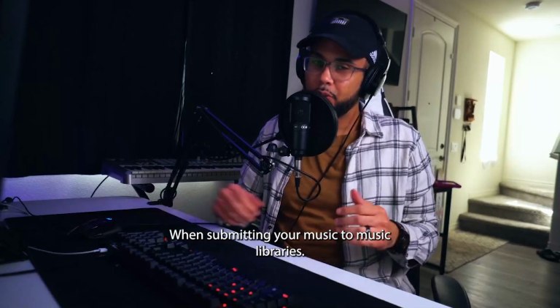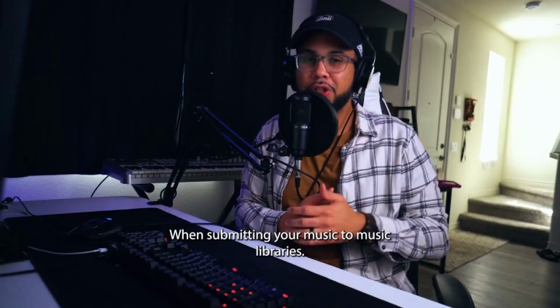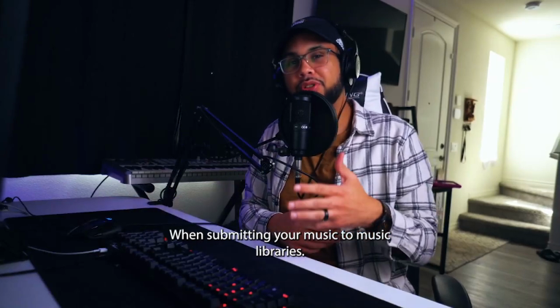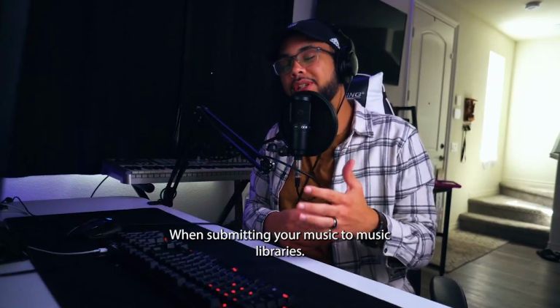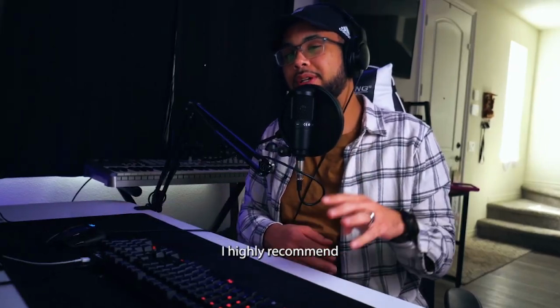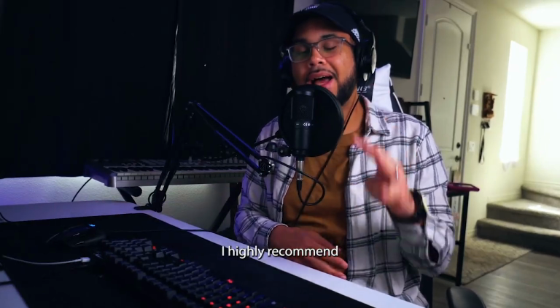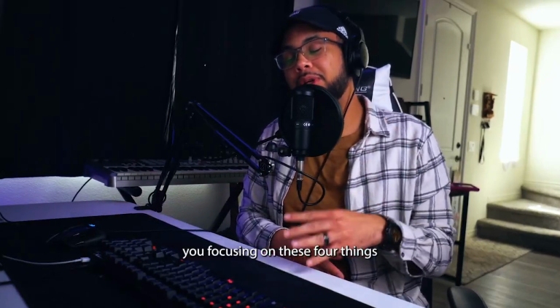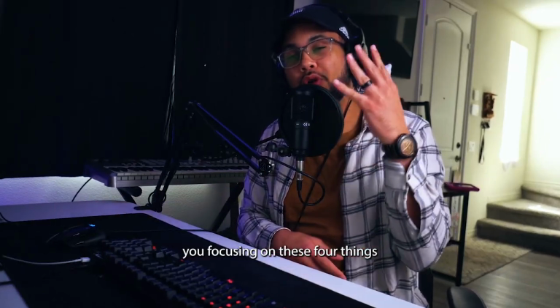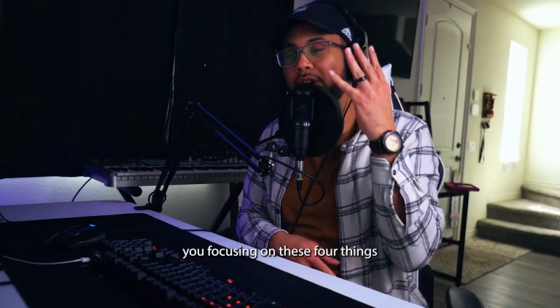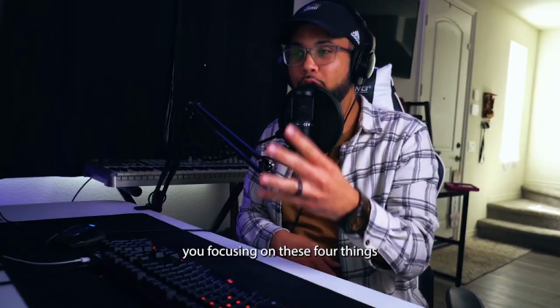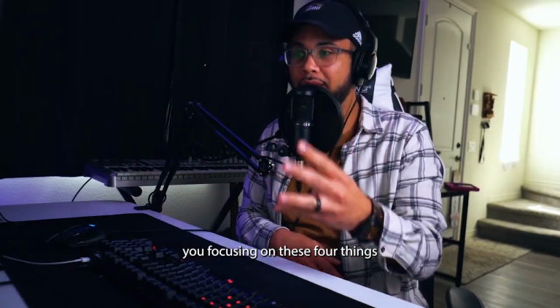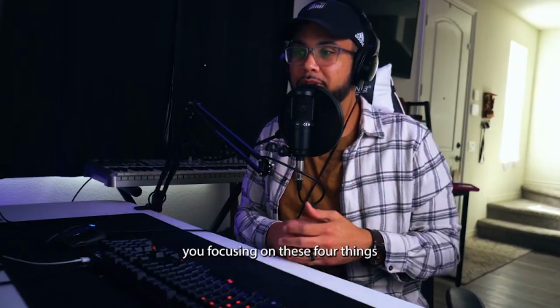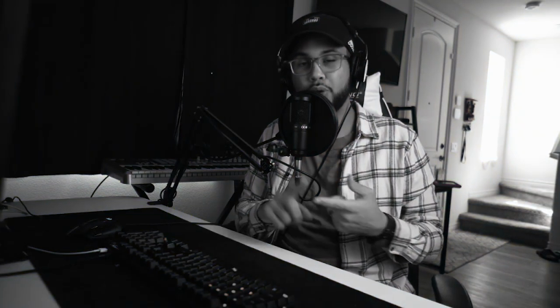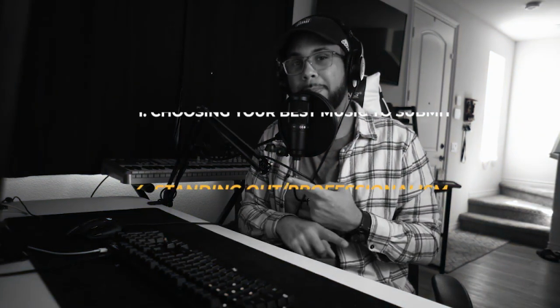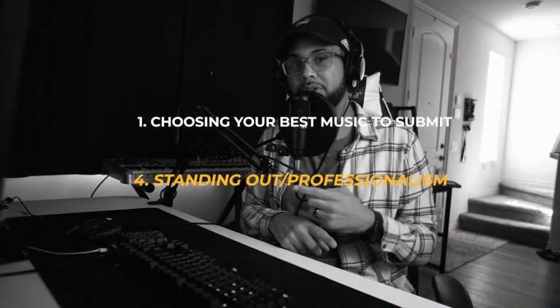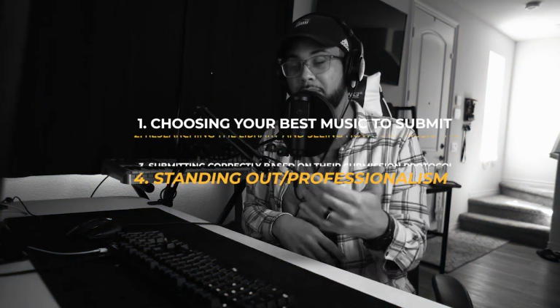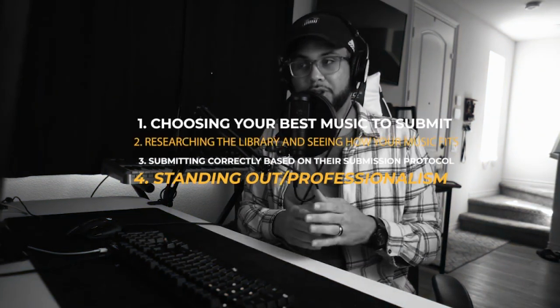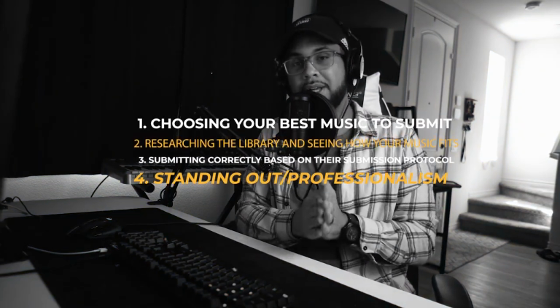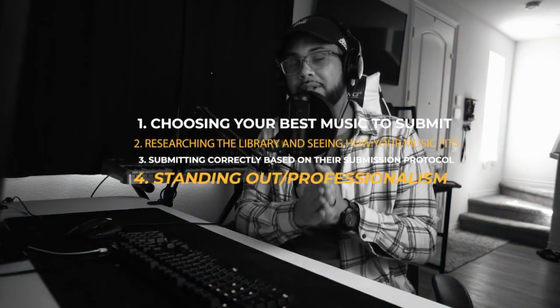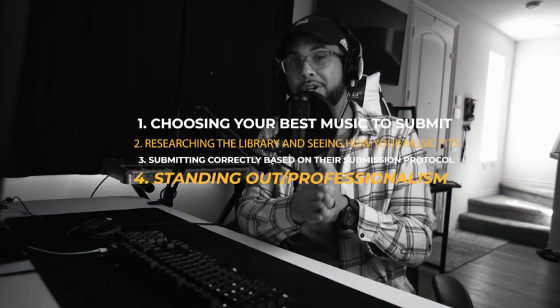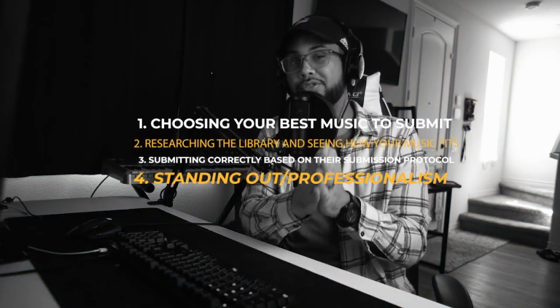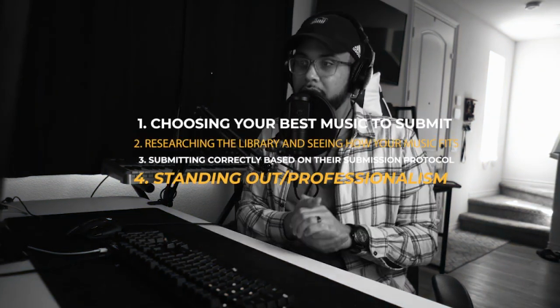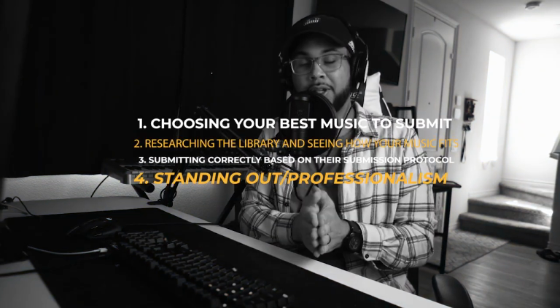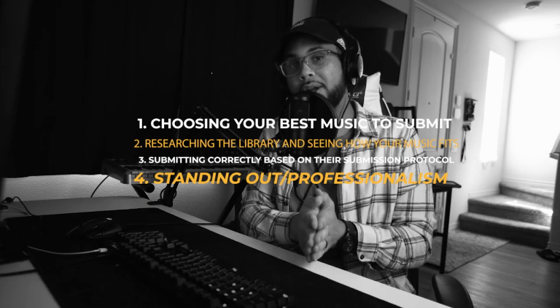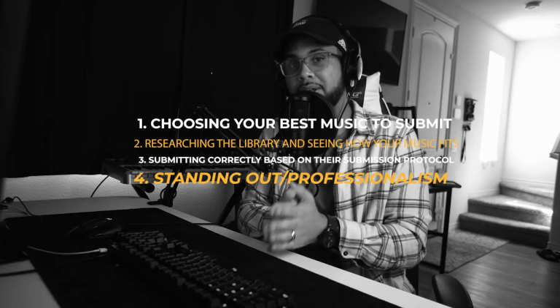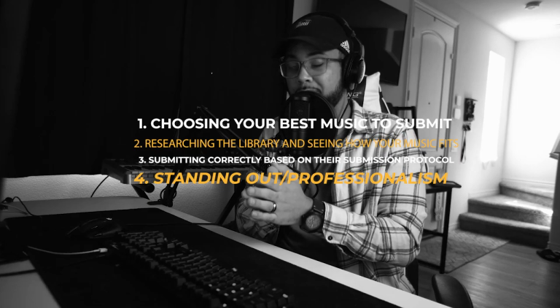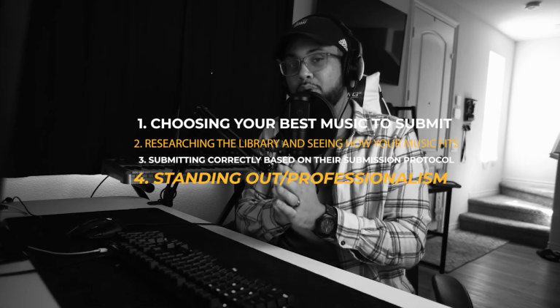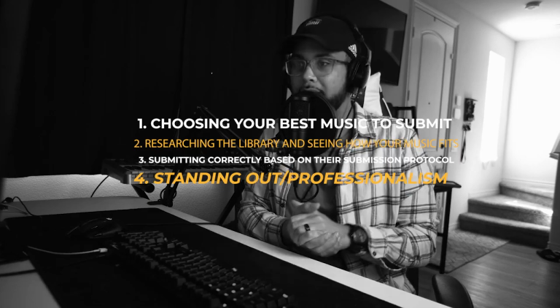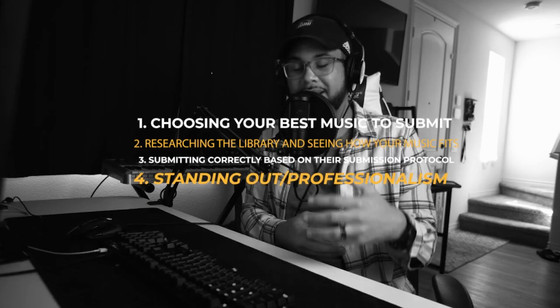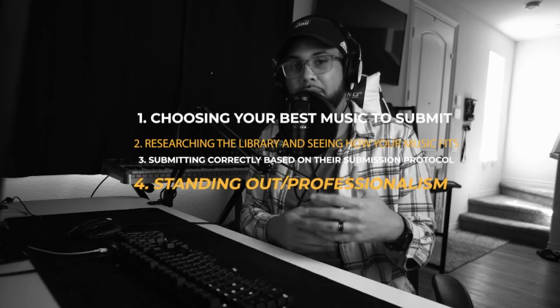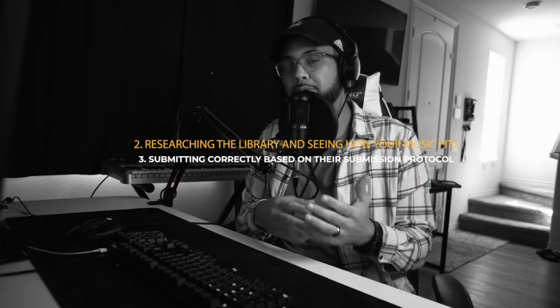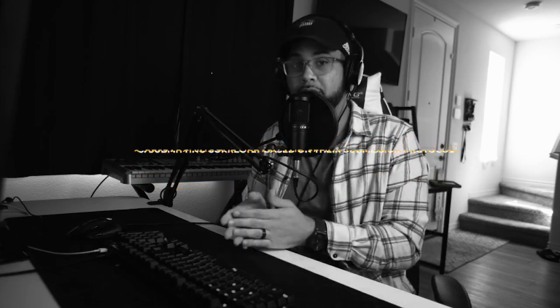When submitting your music to music libraries, I highly recommend focusing on these four things: choosing your best music to submit, researching the library and seeing how your music fits, submitting correctly based on their submission protocol, and standing out slash professionalism.